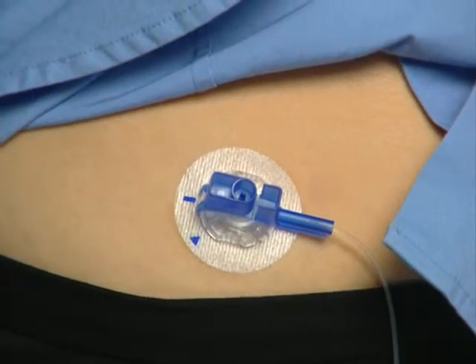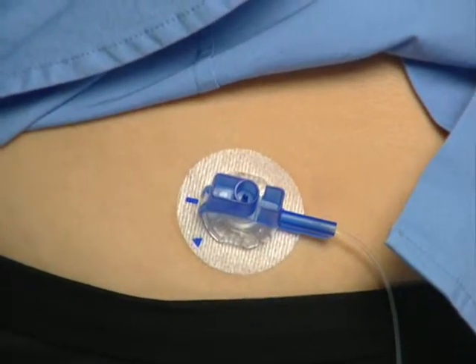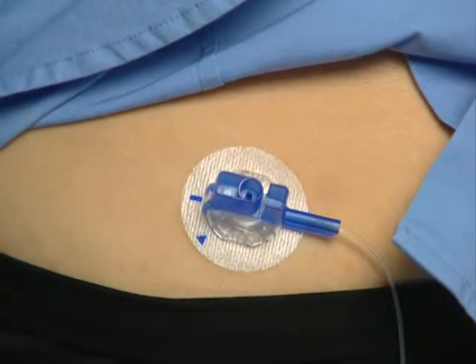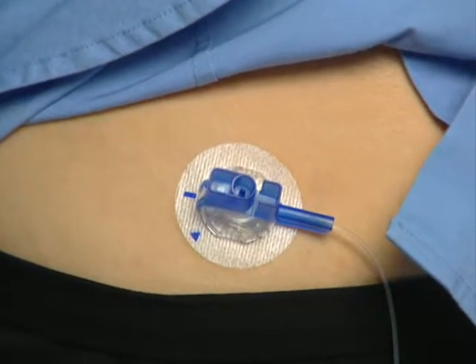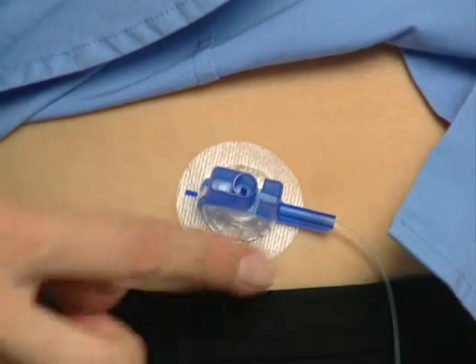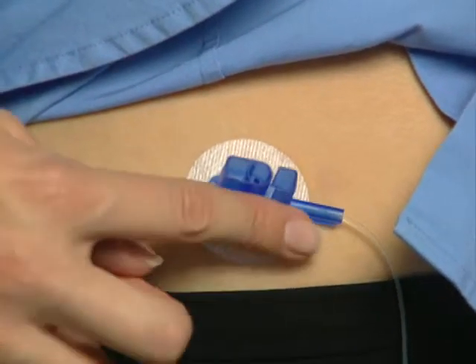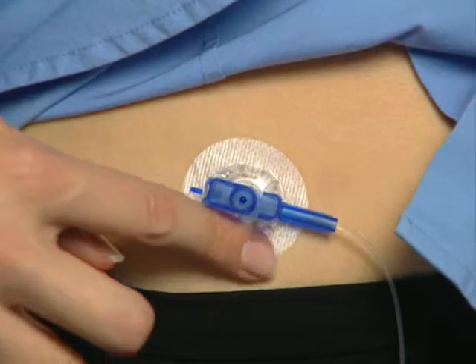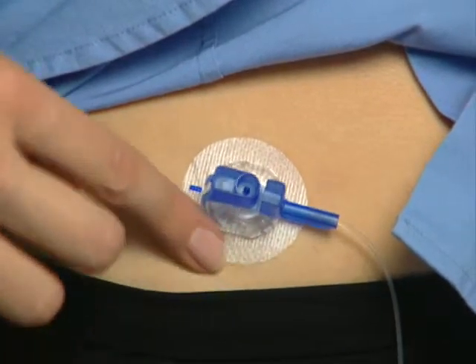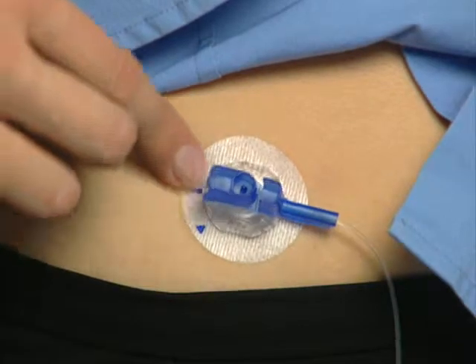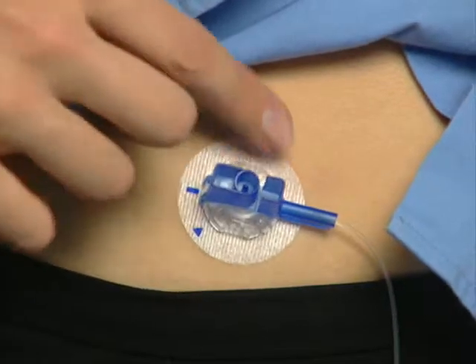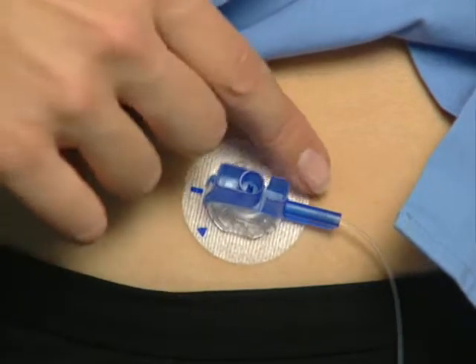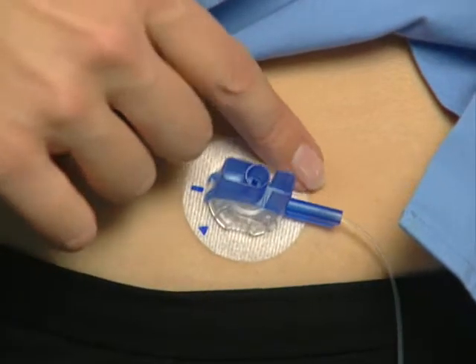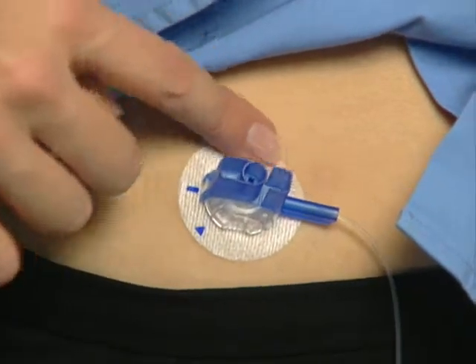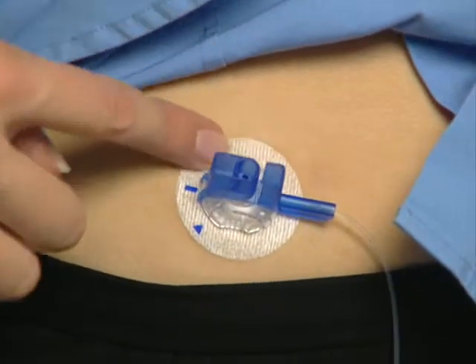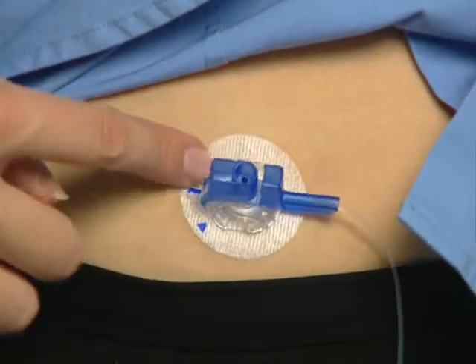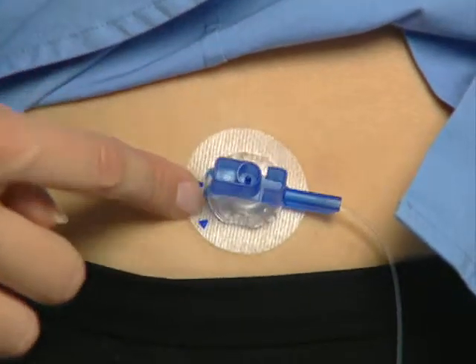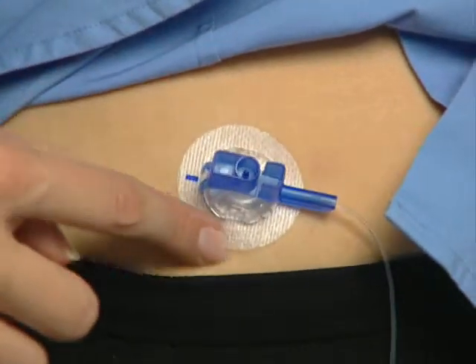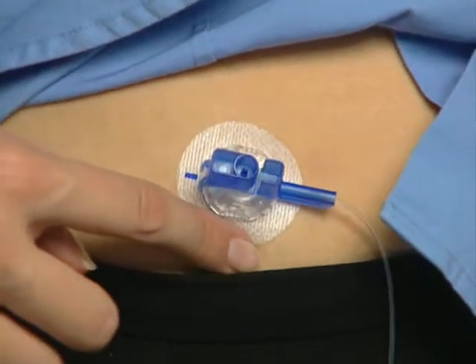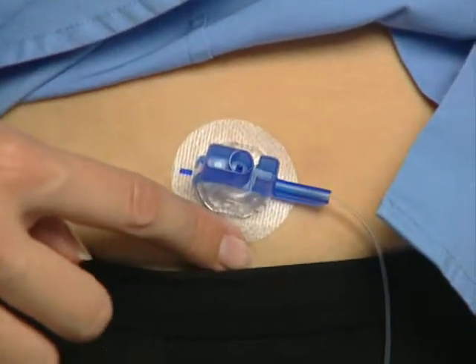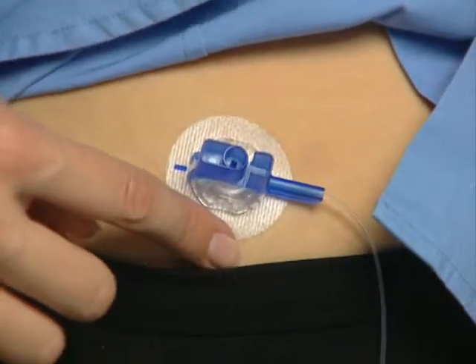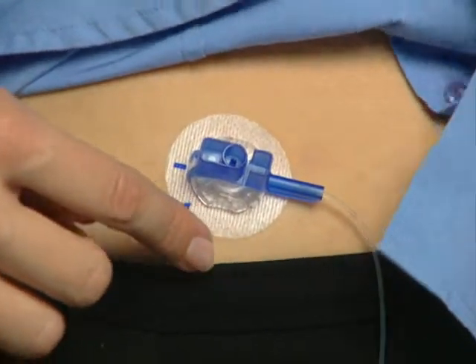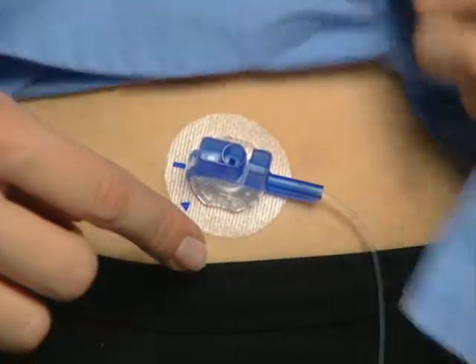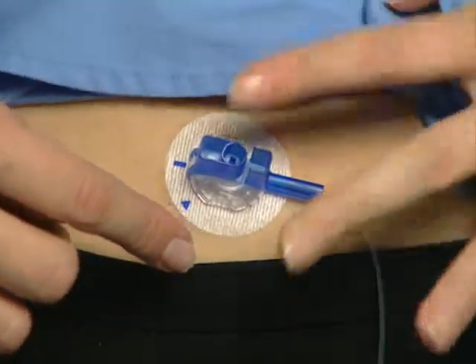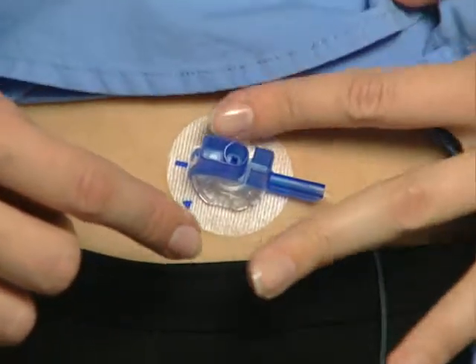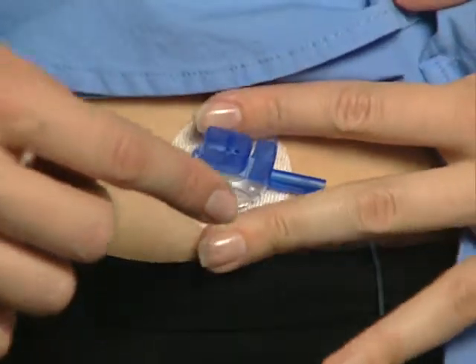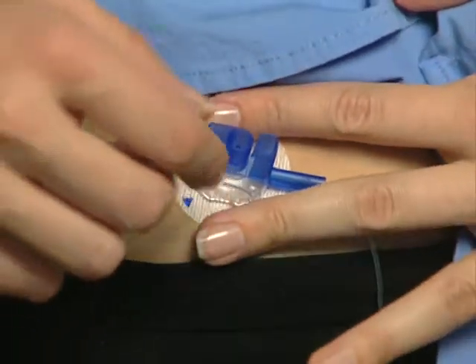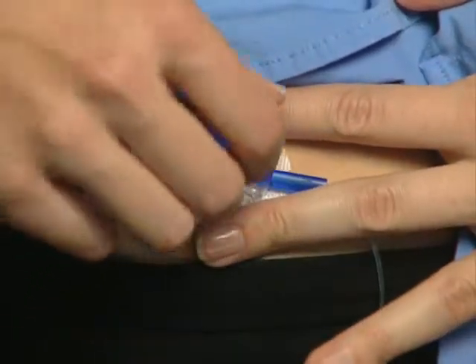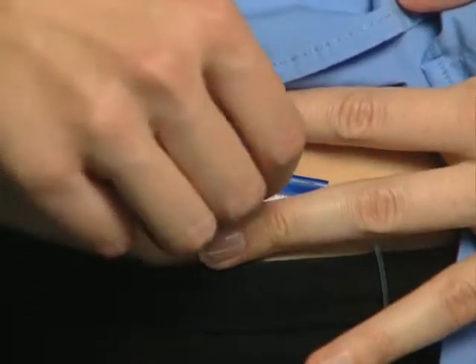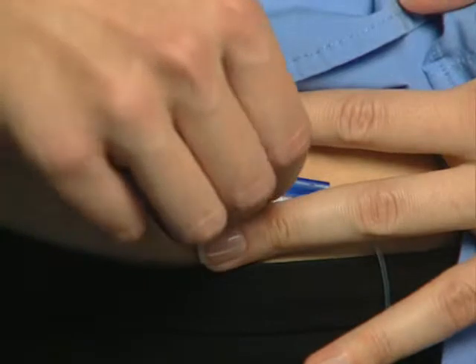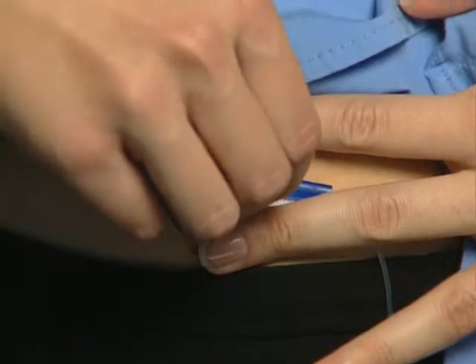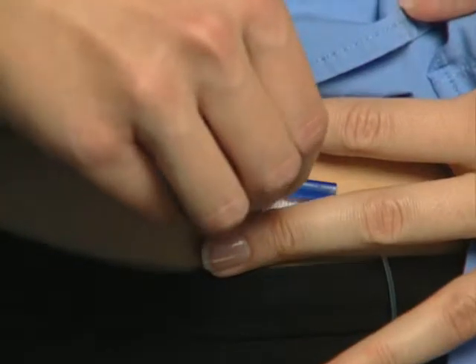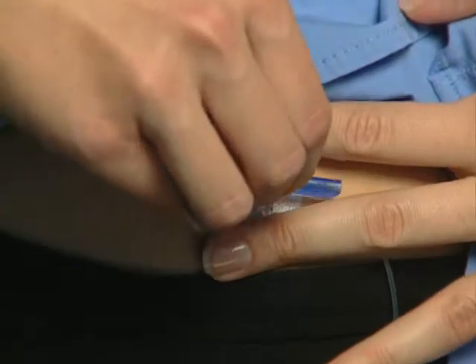Gently smooth down the adhesive around the site. Remove the blue needle hub by pulling it away while holding down the adhesive.